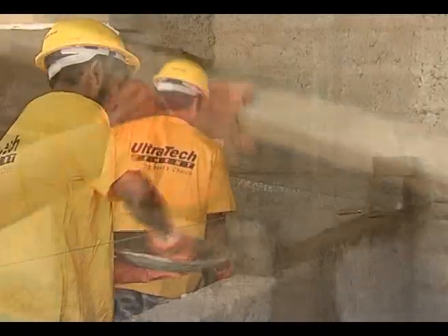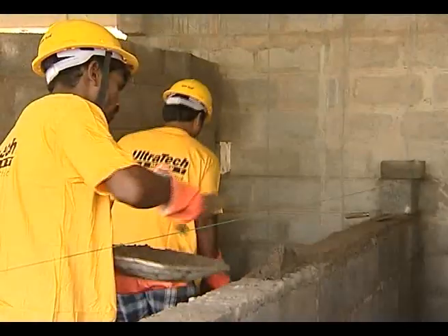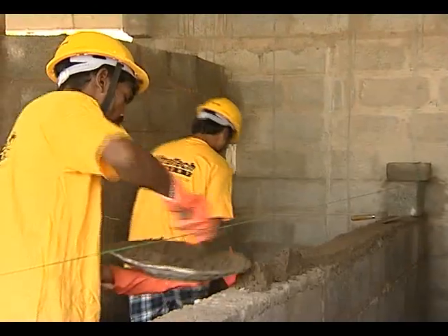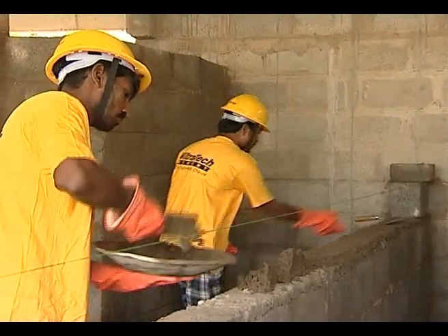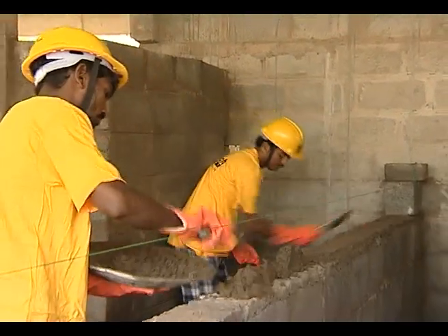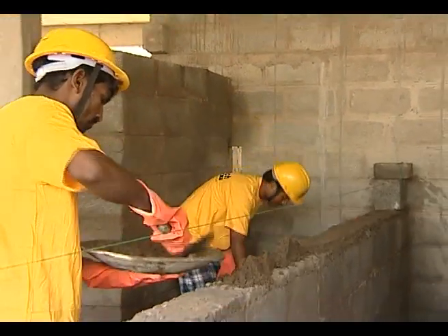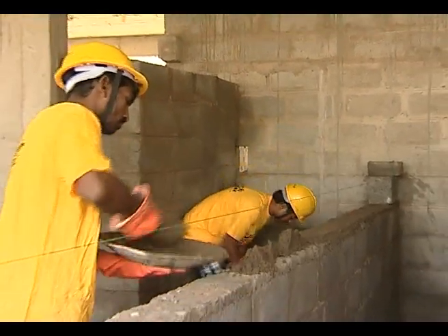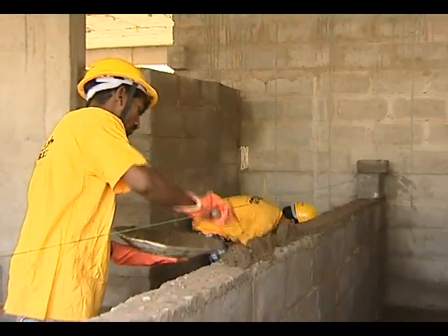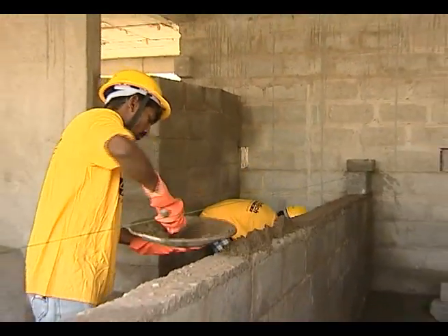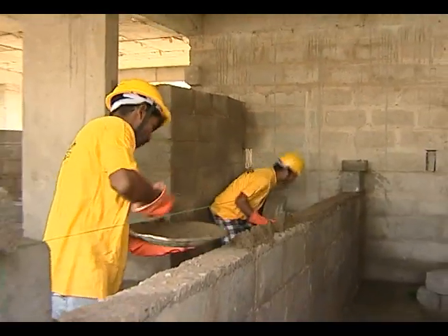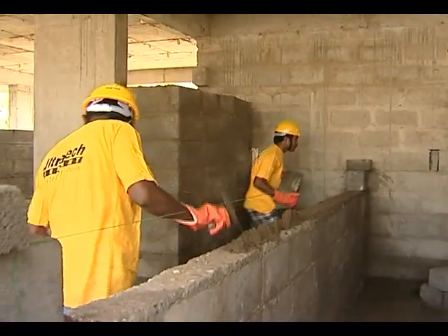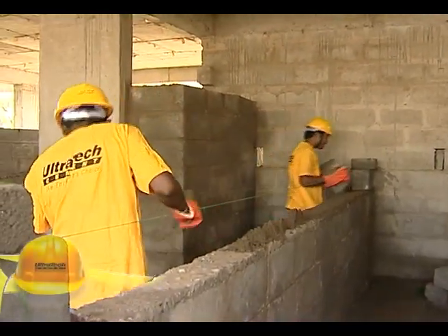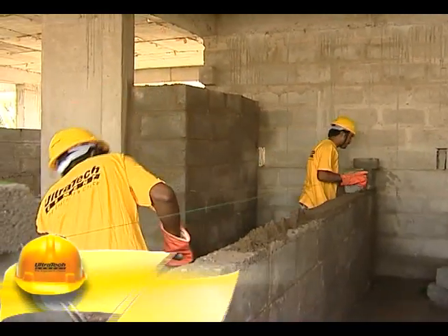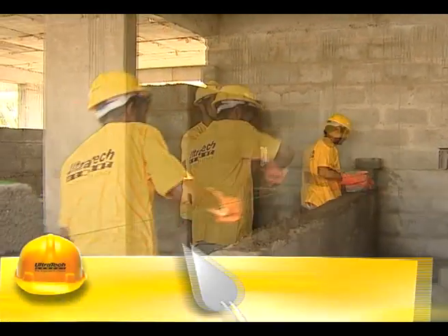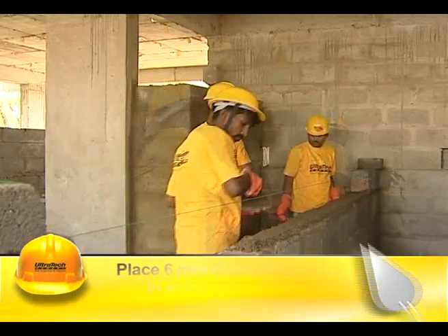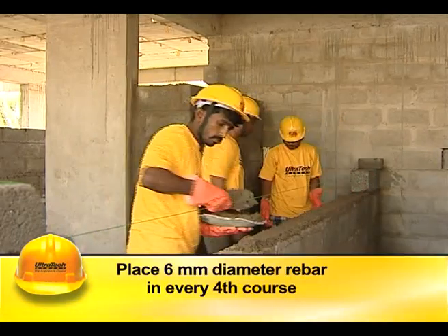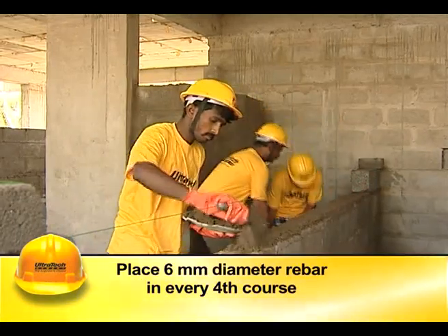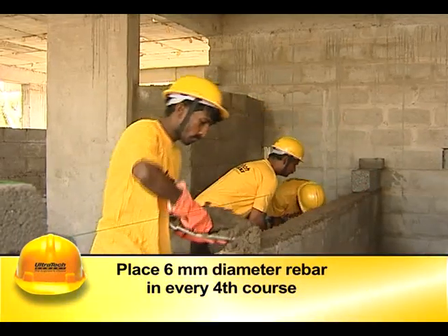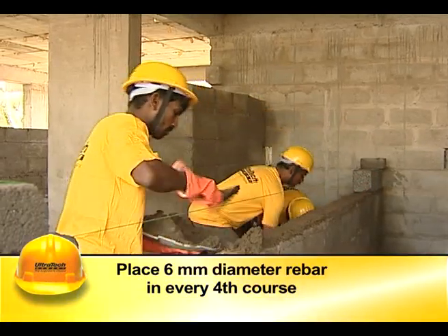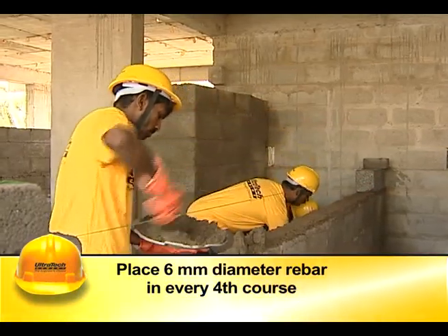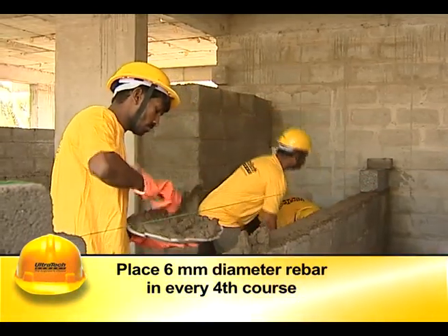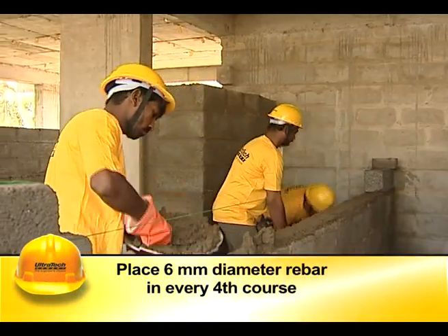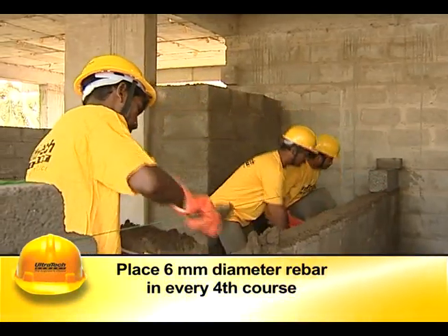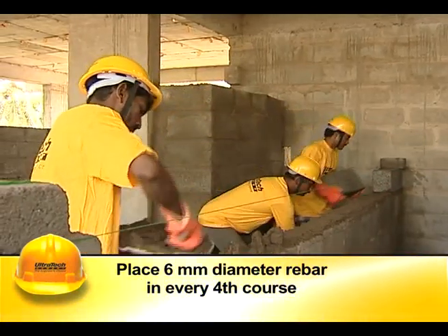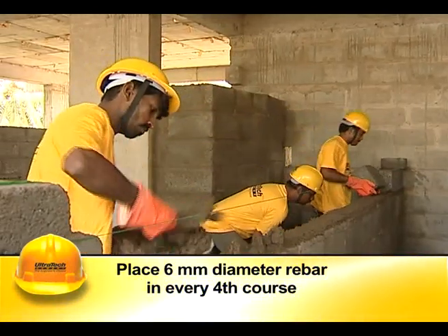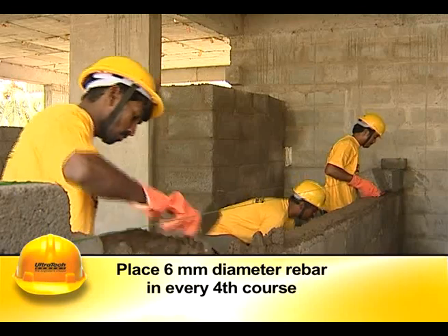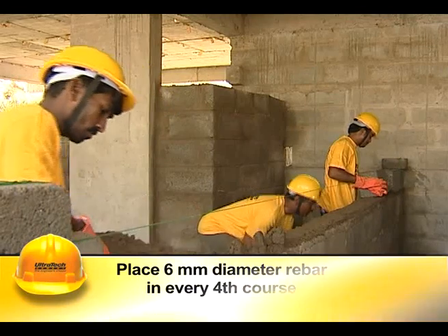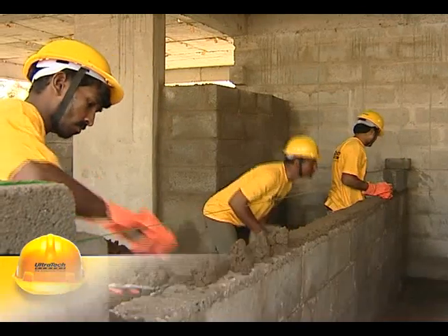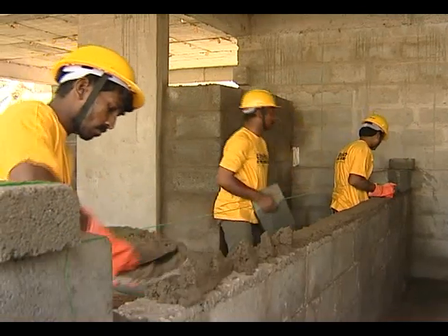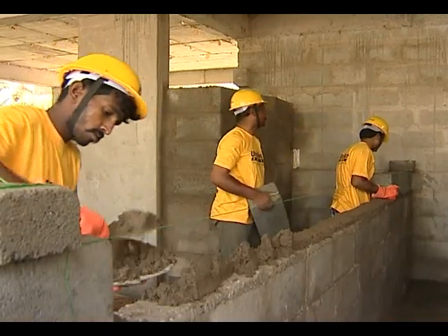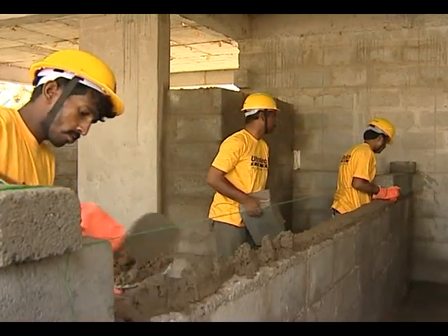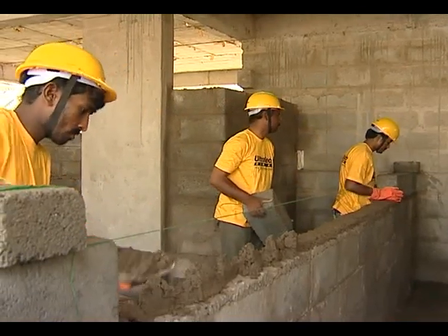While constructing half-brick partition walls or 100 mm thick walls, it is advisable to place 6 mm diameter rebar in every fourth course within a concrete band.